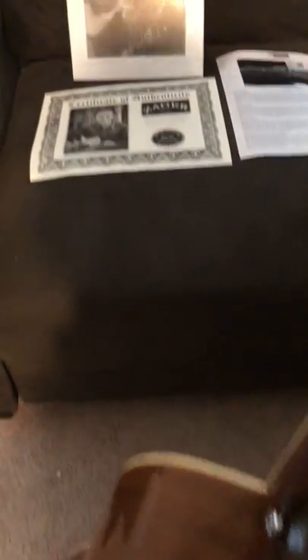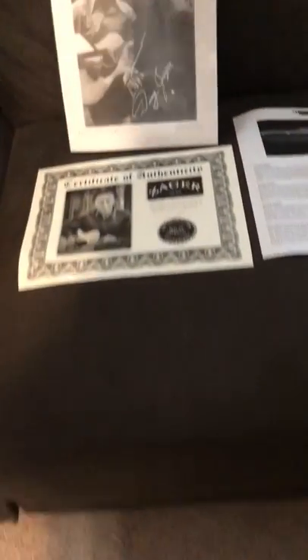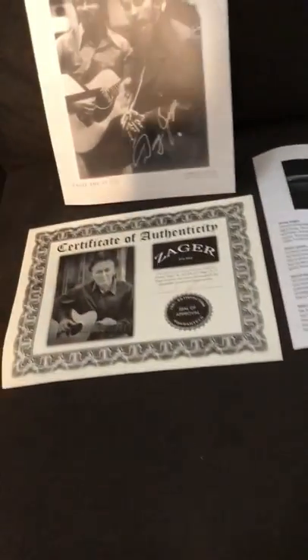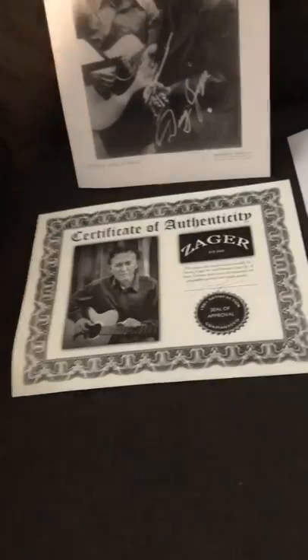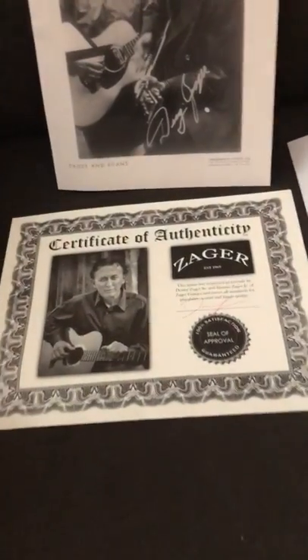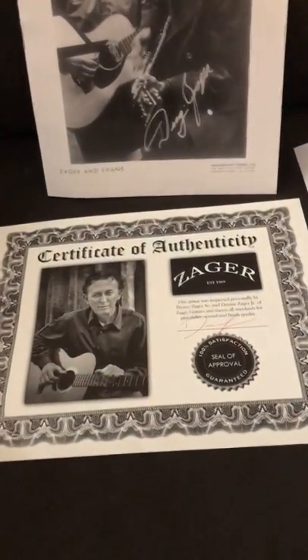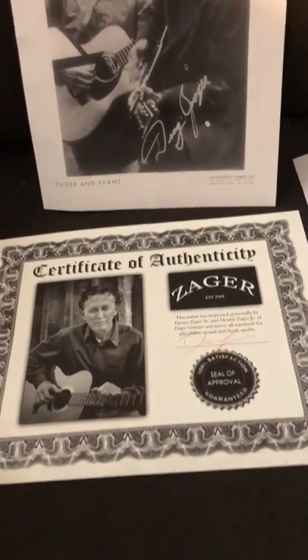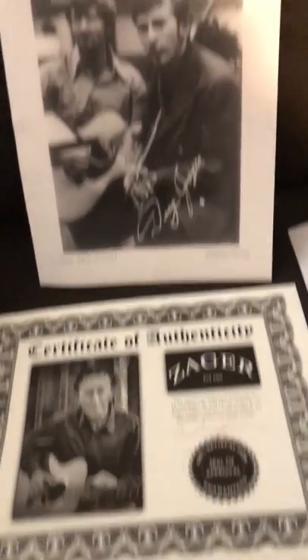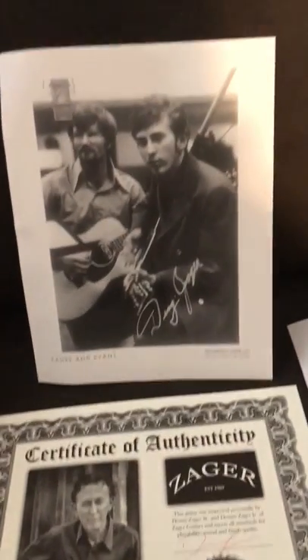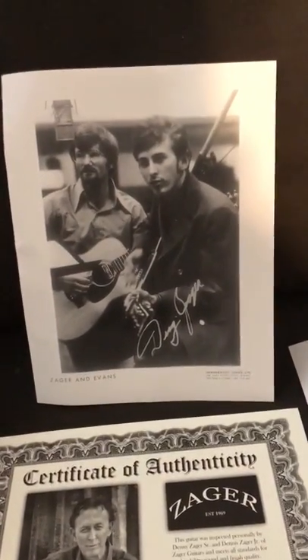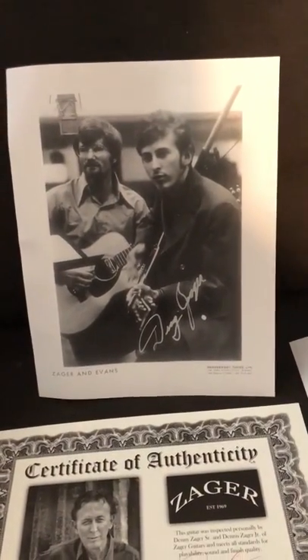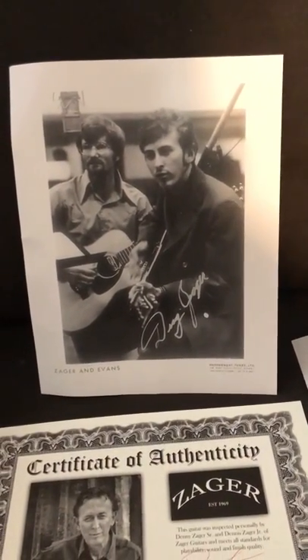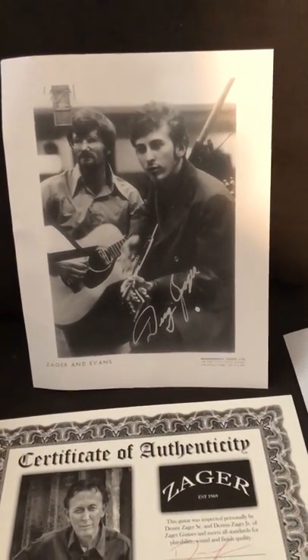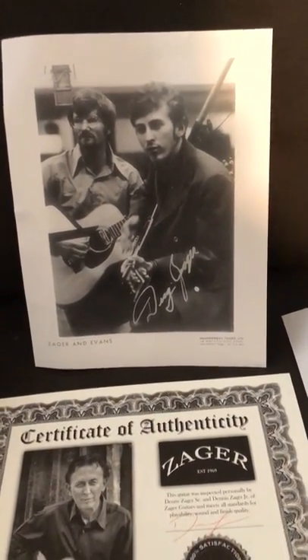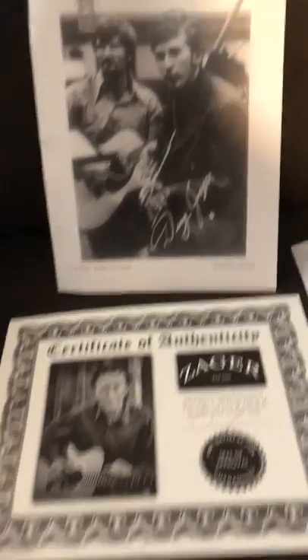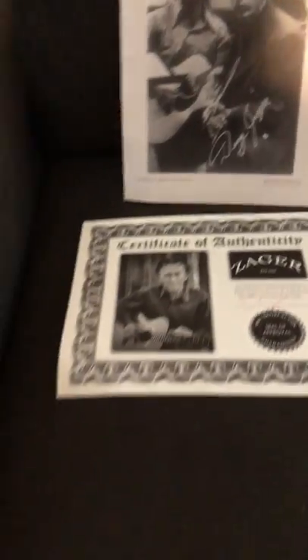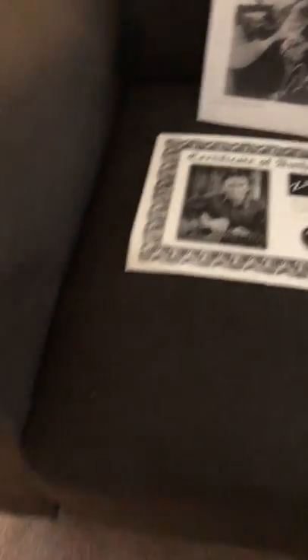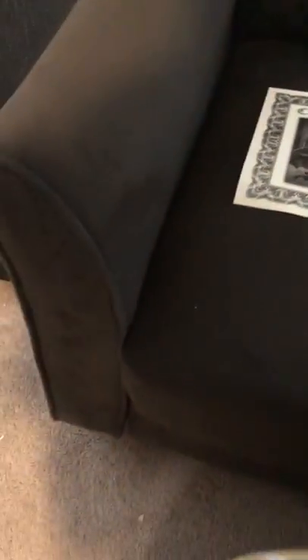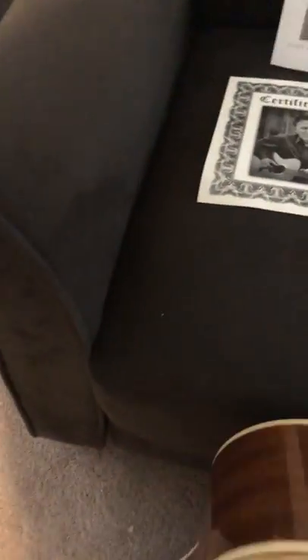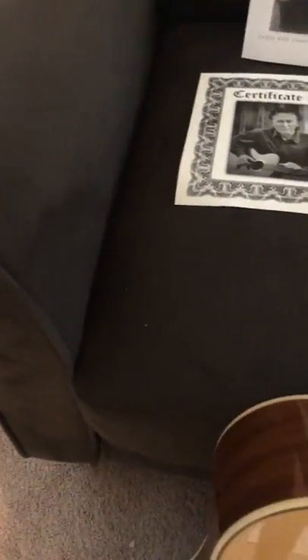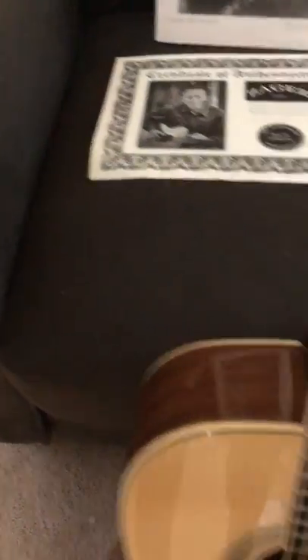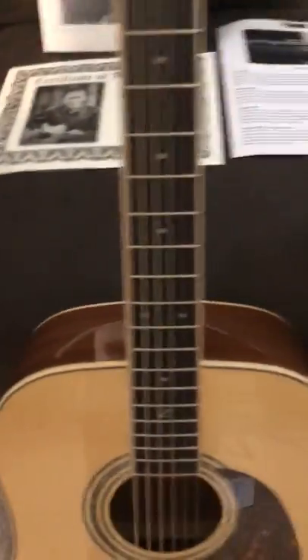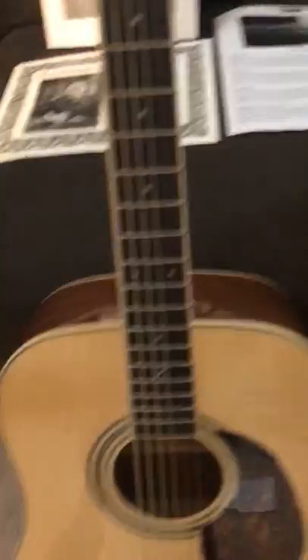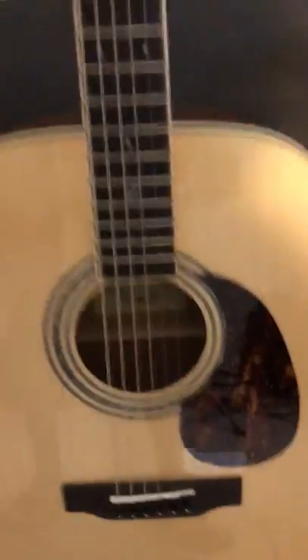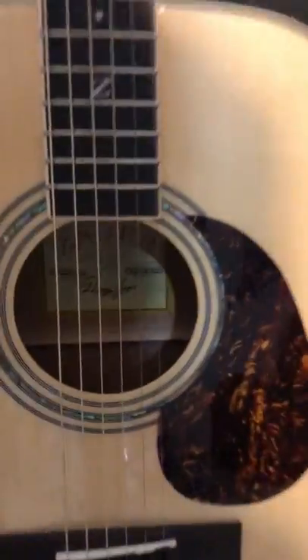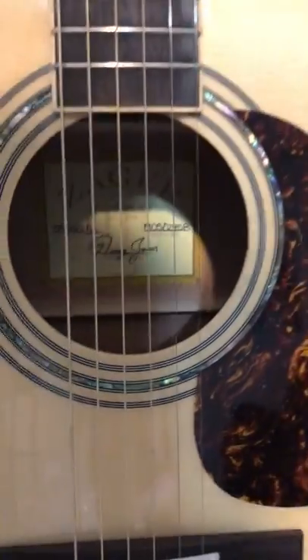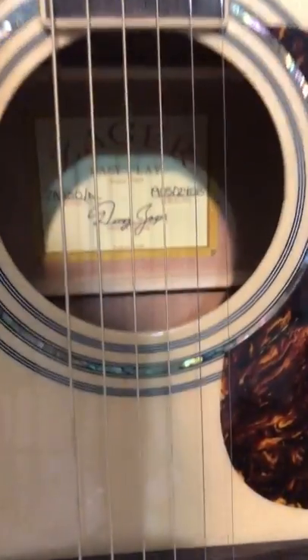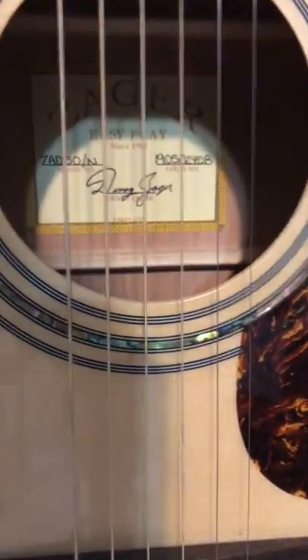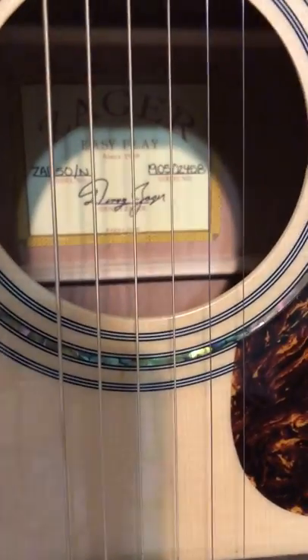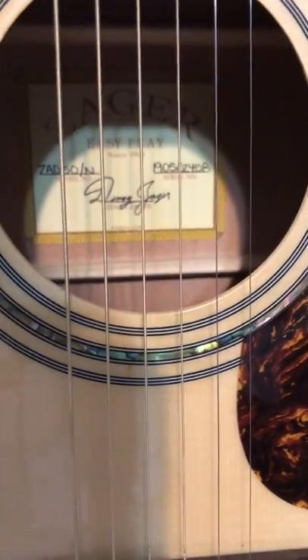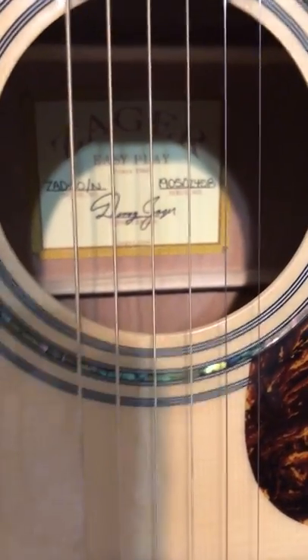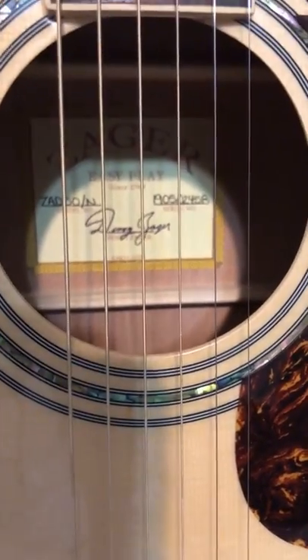It's shipped with a certificate of authenticity and an autographed picture of Denny Zager. They market these guitars as easy-play guitars — you can see that on the label right there.